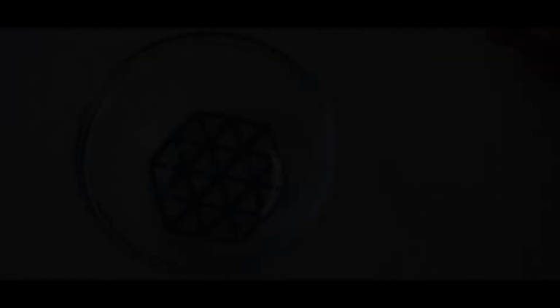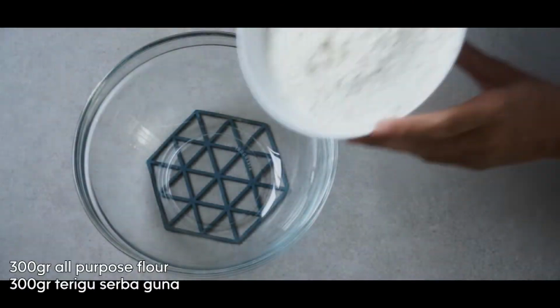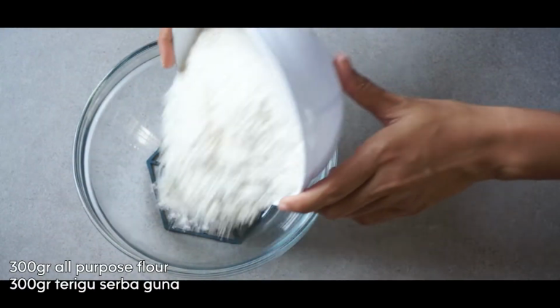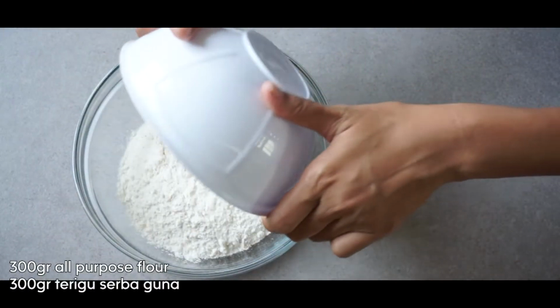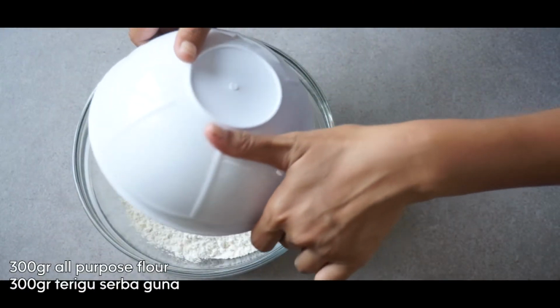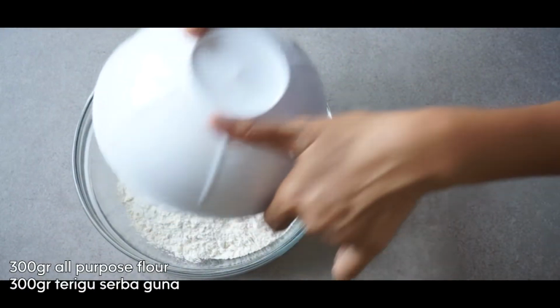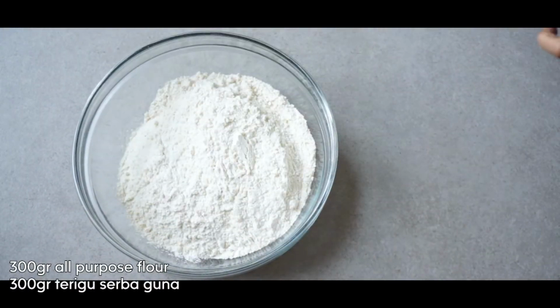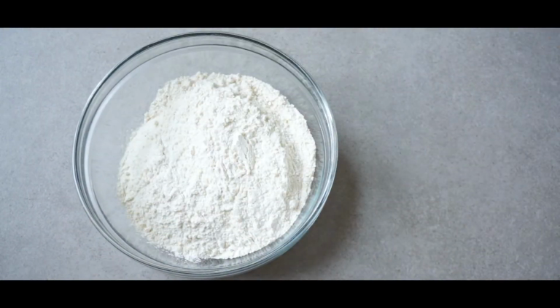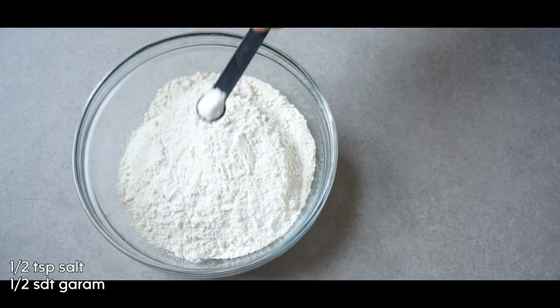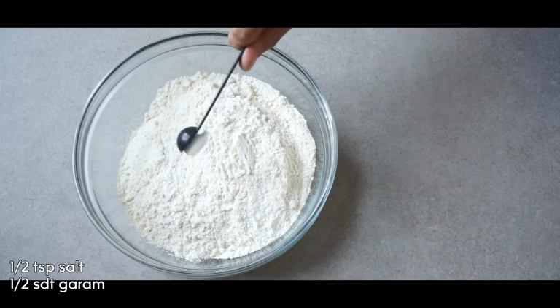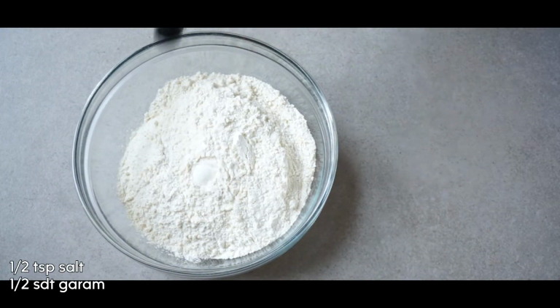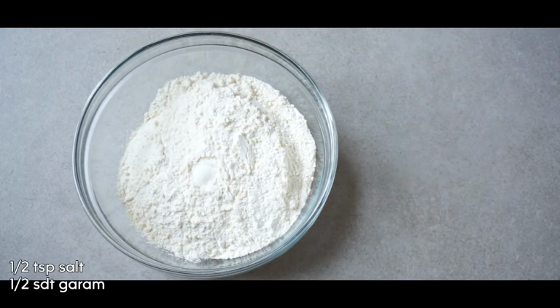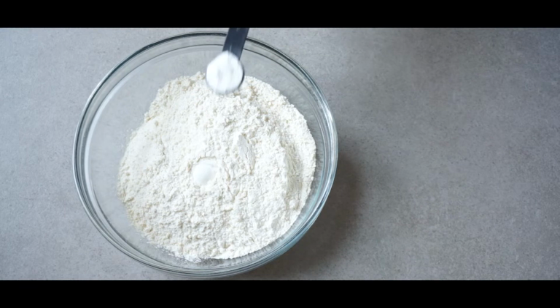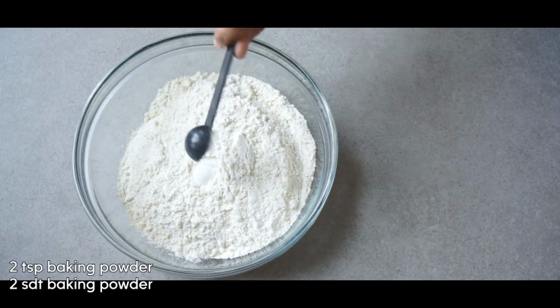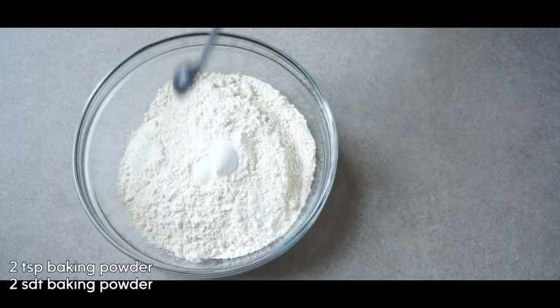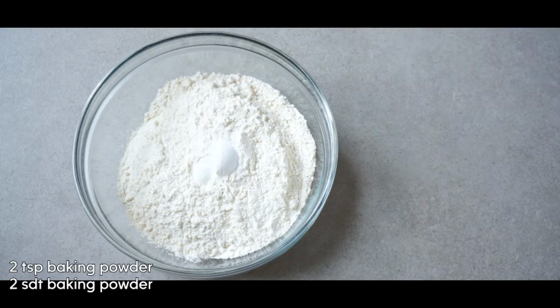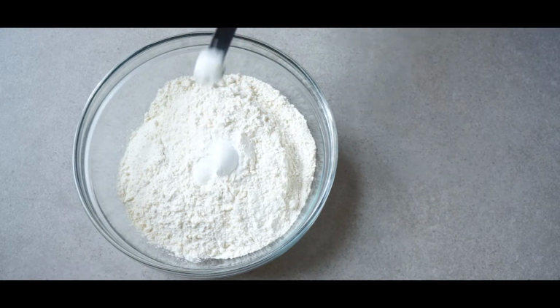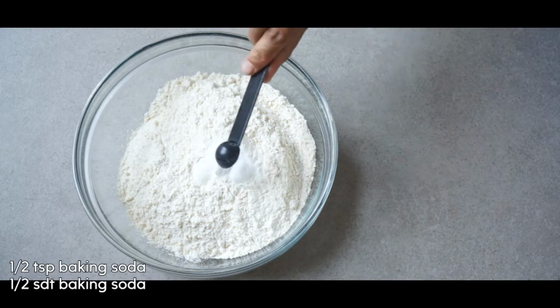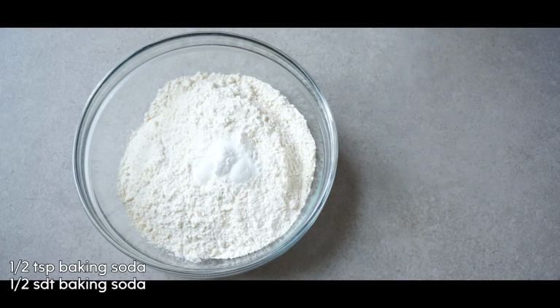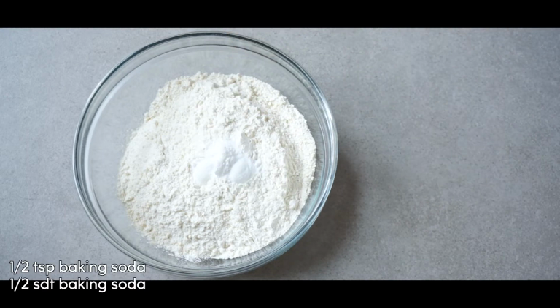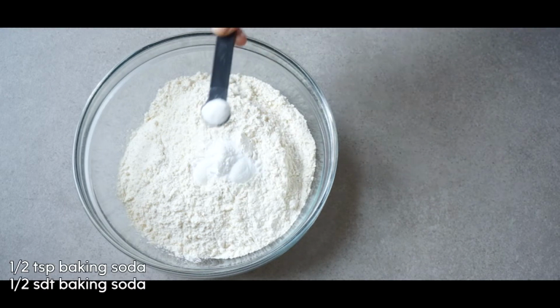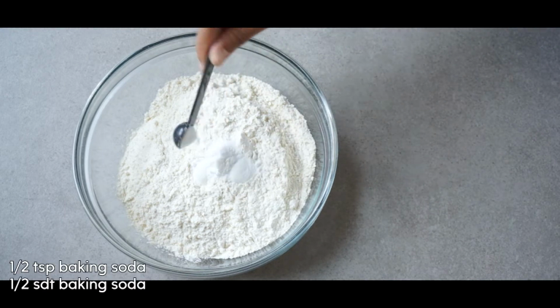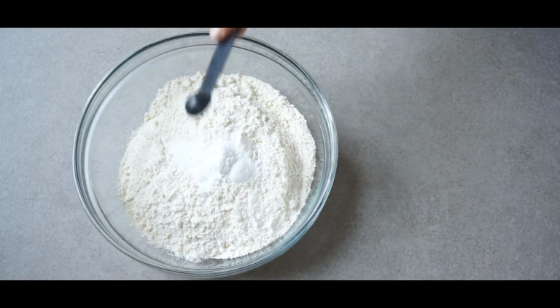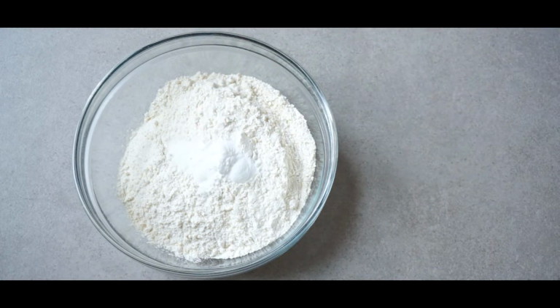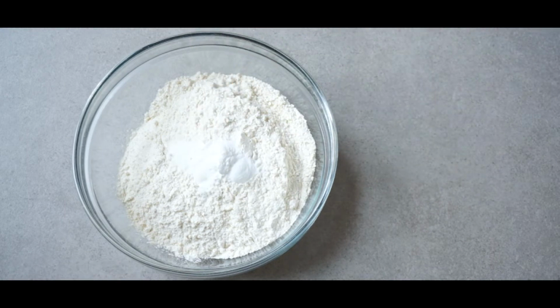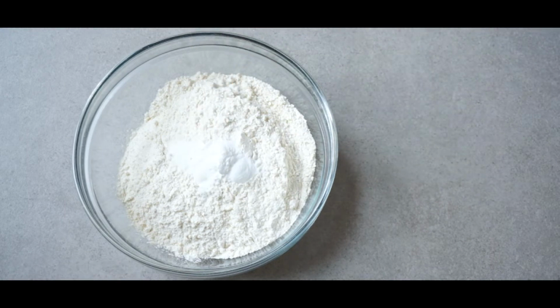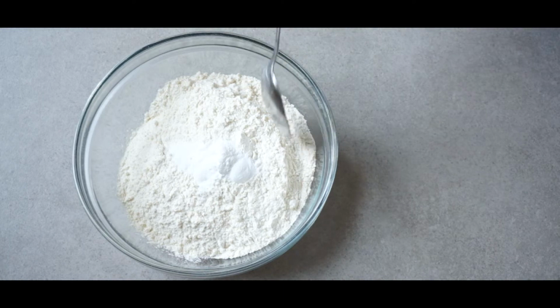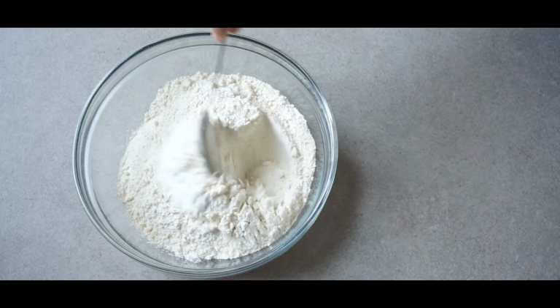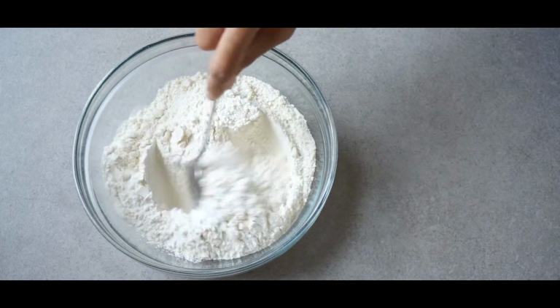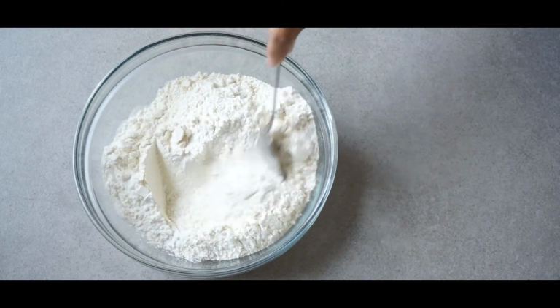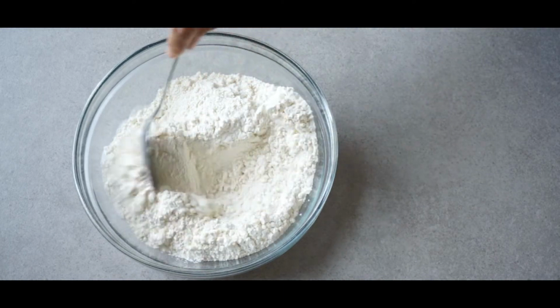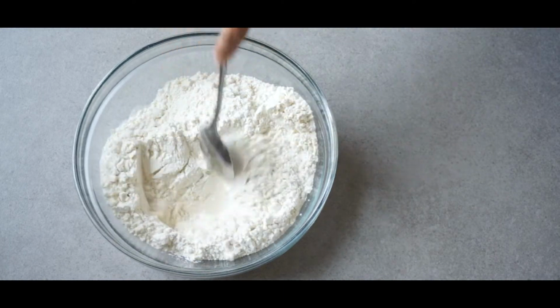First let's get some flour, season it with a little bit of salt, then add two teaspoons of baking powder and a half teaspoon of baking soda. Mix the dry ingredients until everything is well combined.